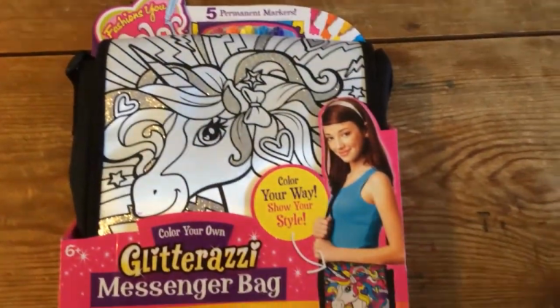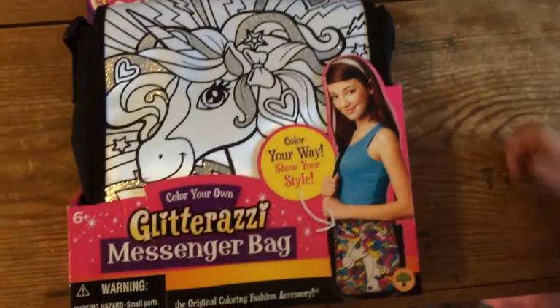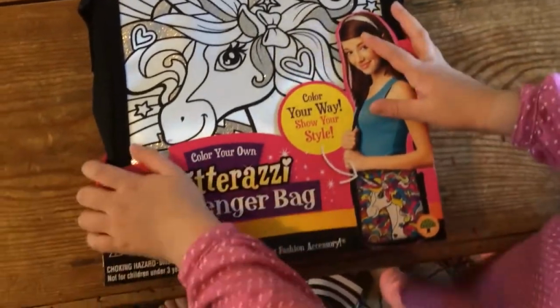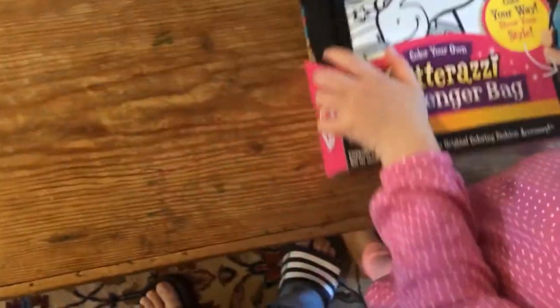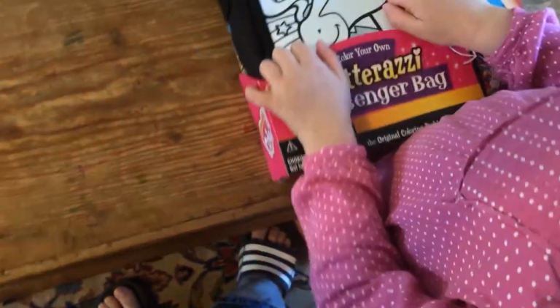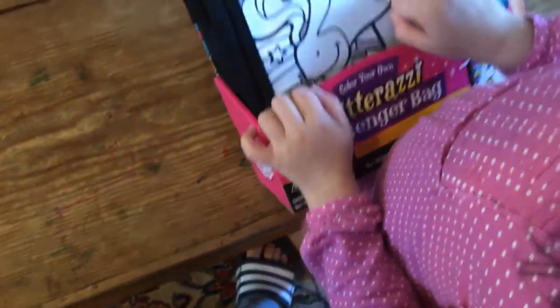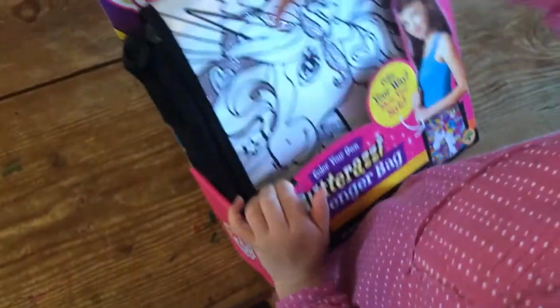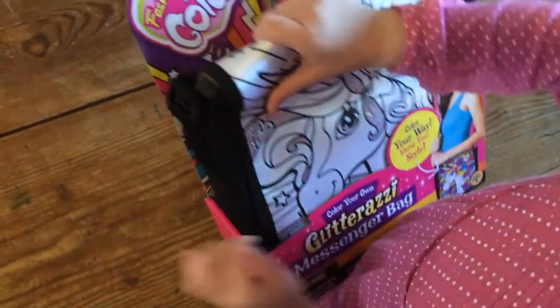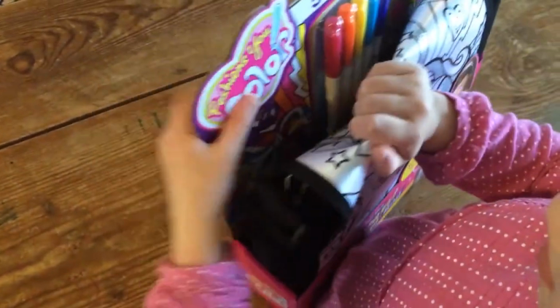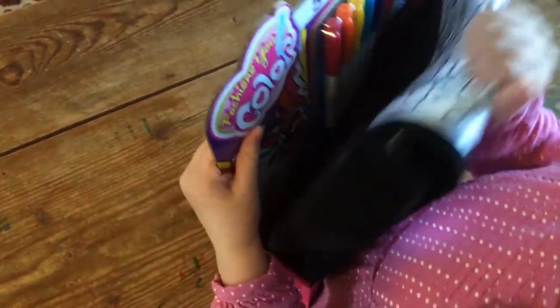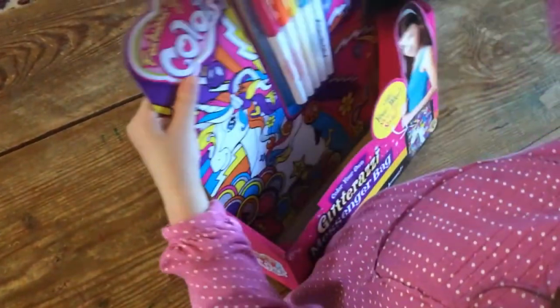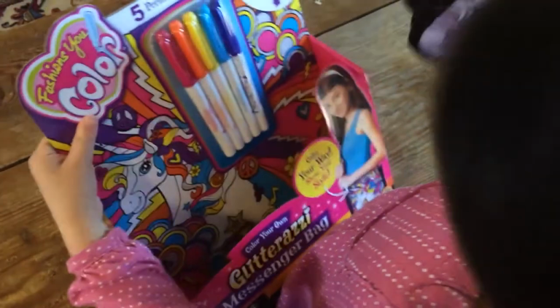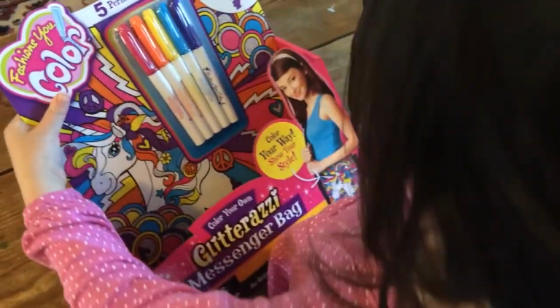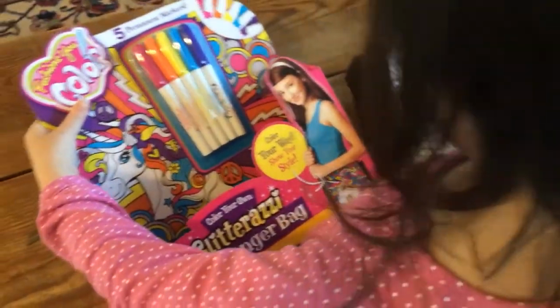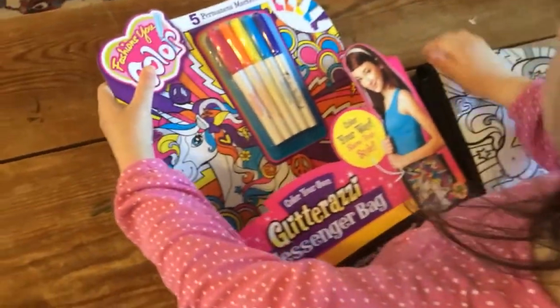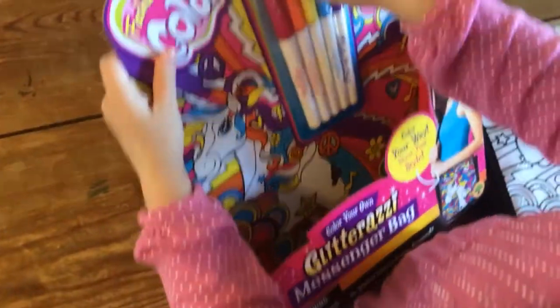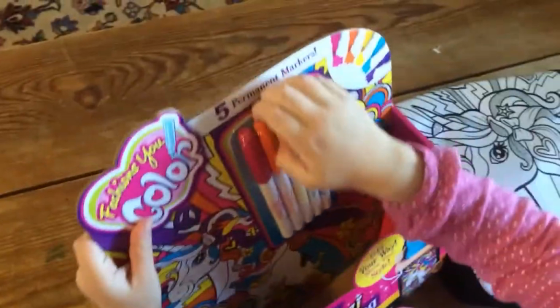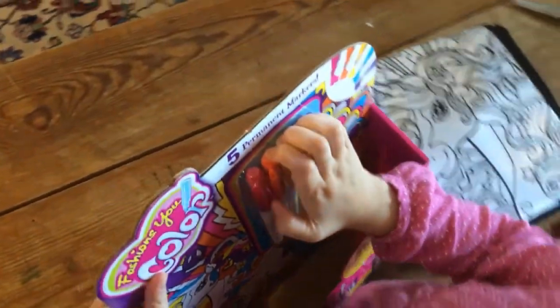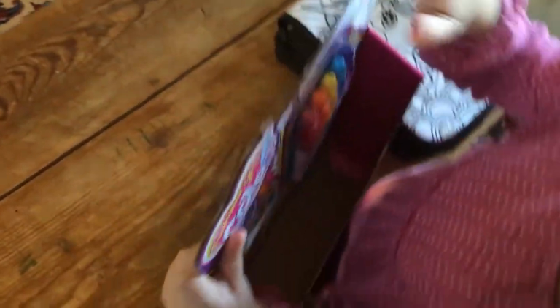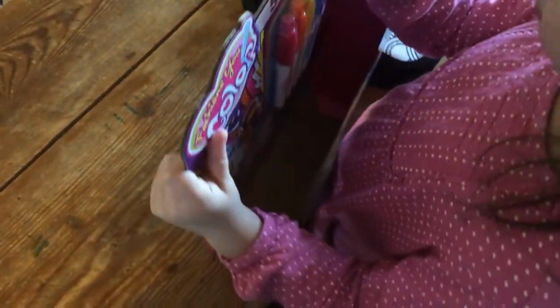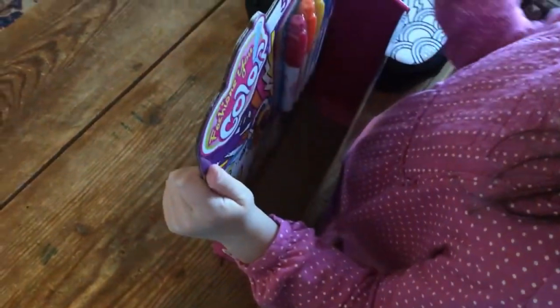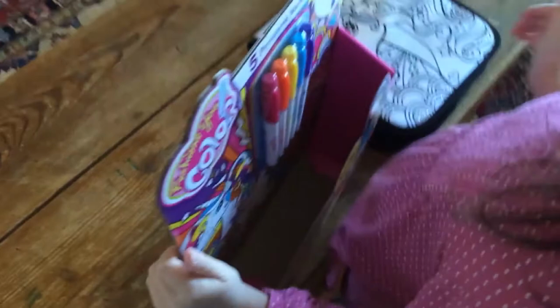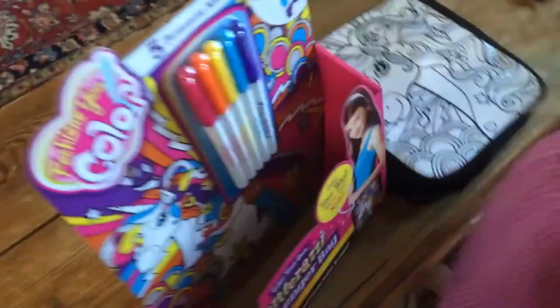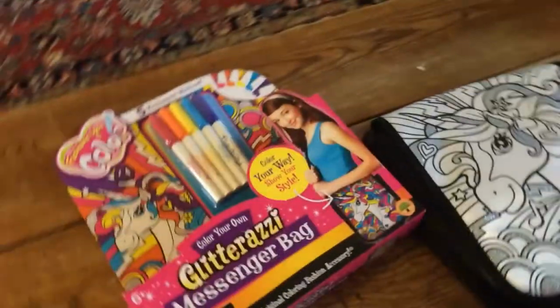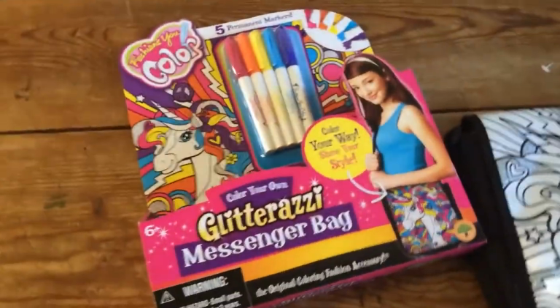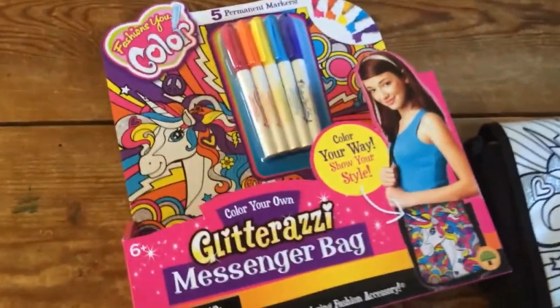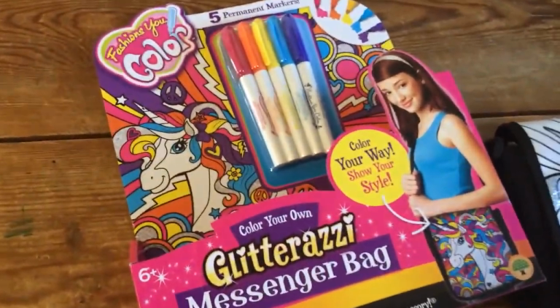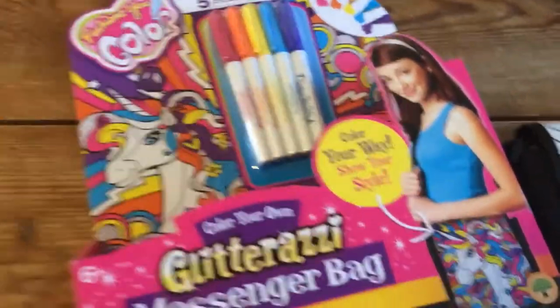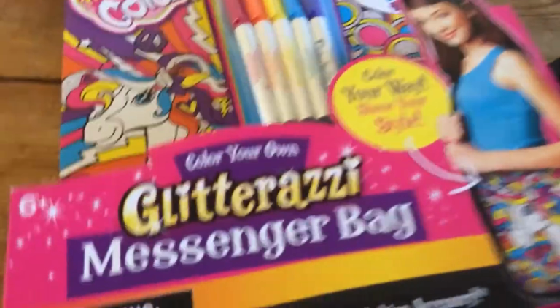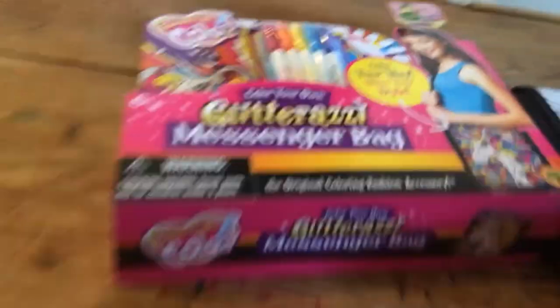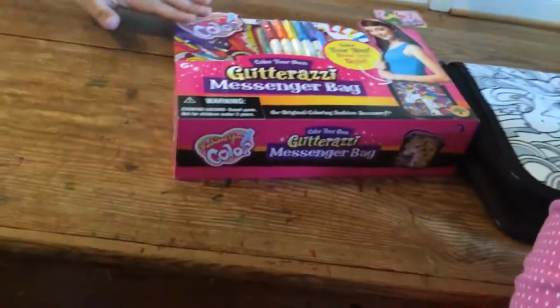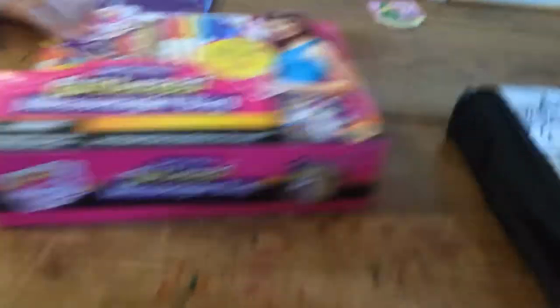Okay, open up the package. I can't open it. Oh, there we go. That's real hard. Can you help me, Daddy? Yeah, that's a little hard. I need the markers. Let's get the markers out.